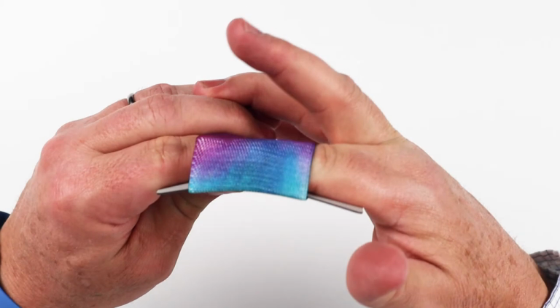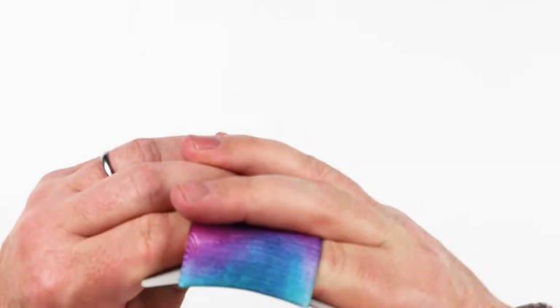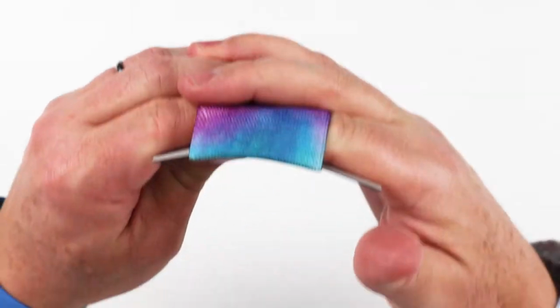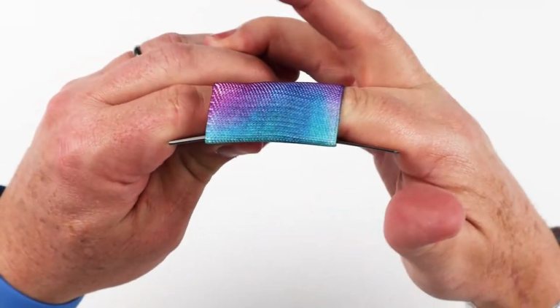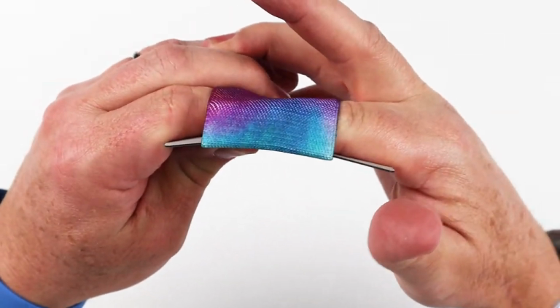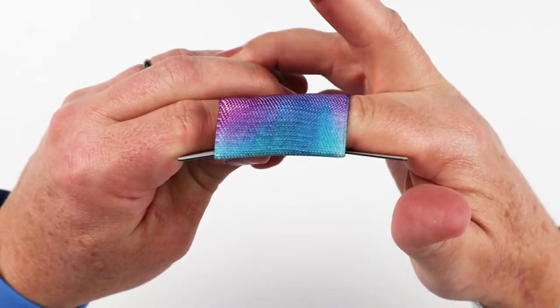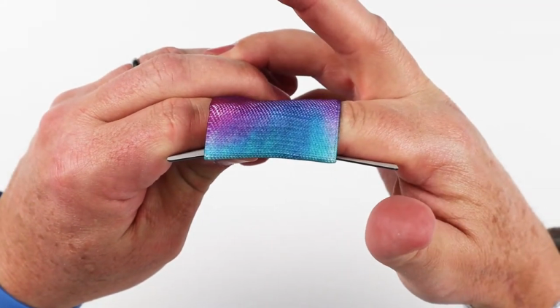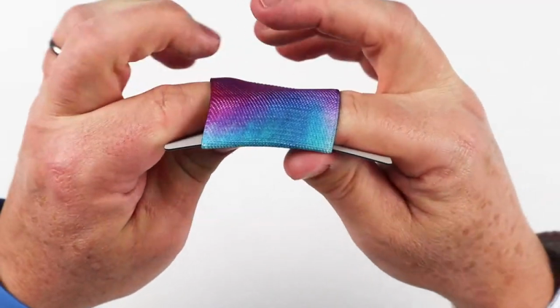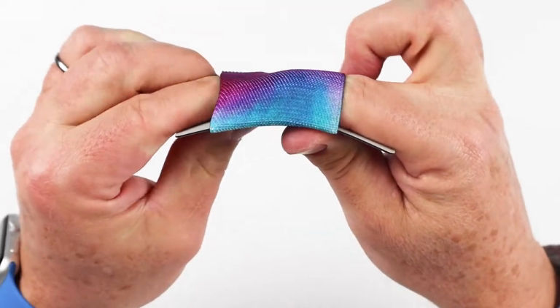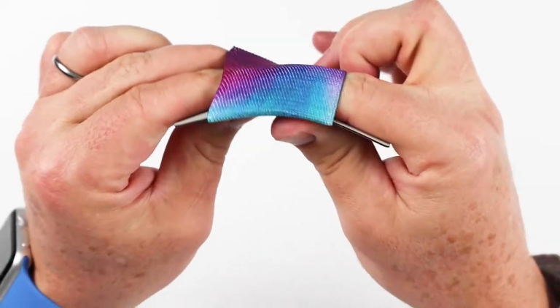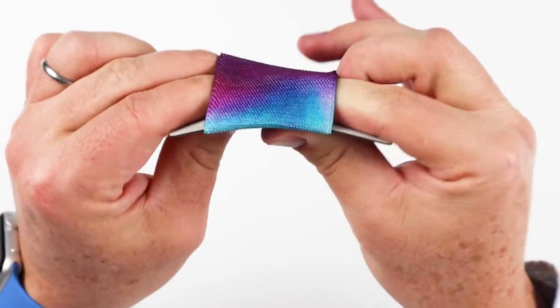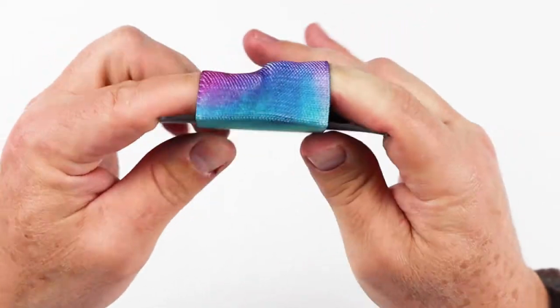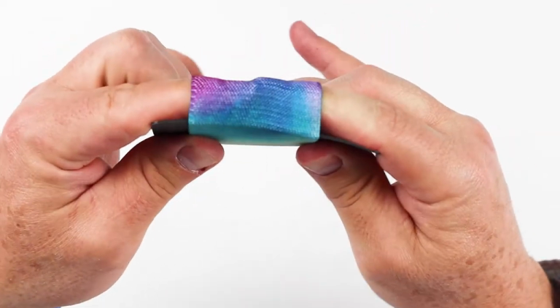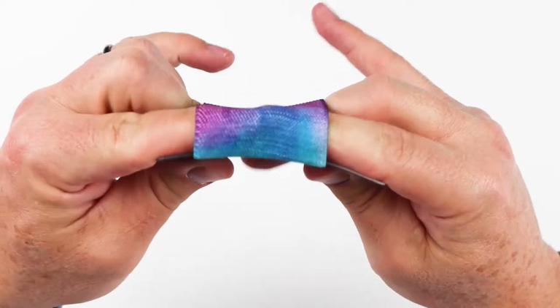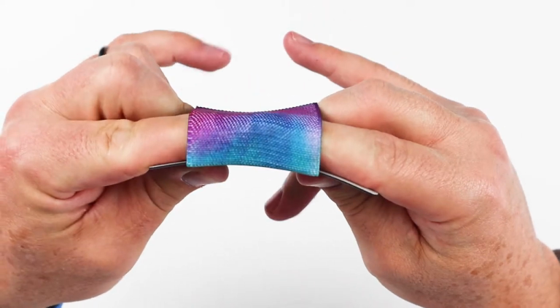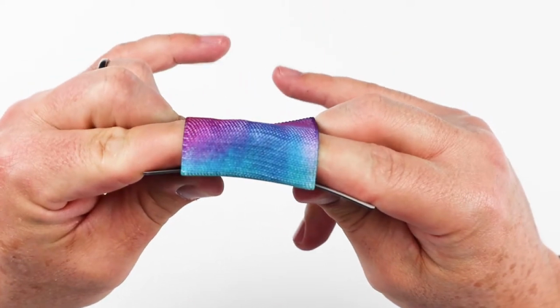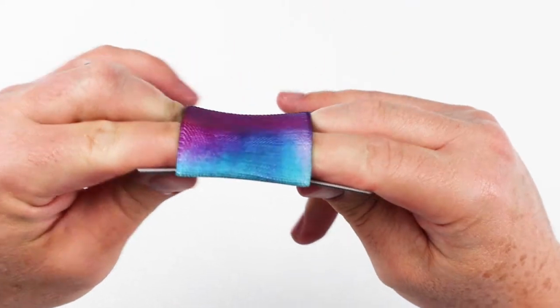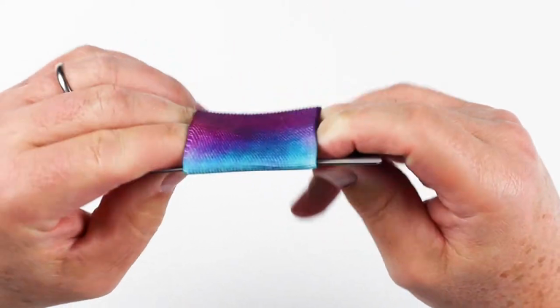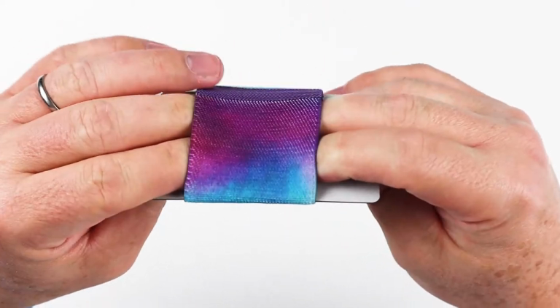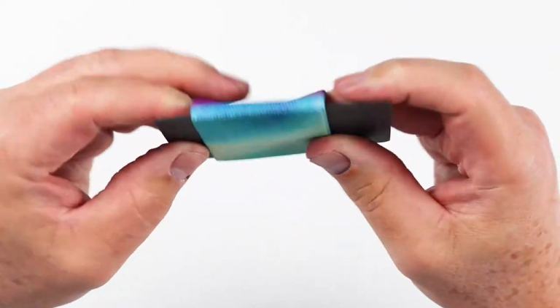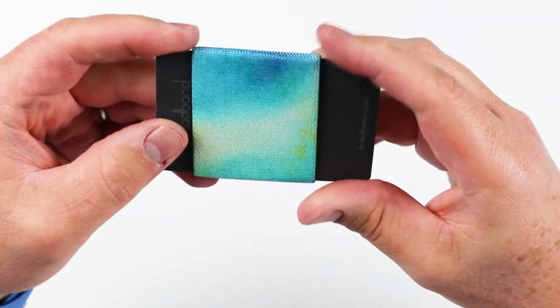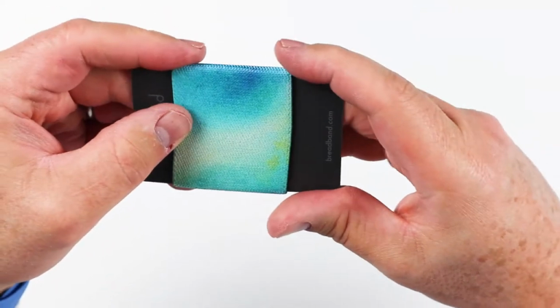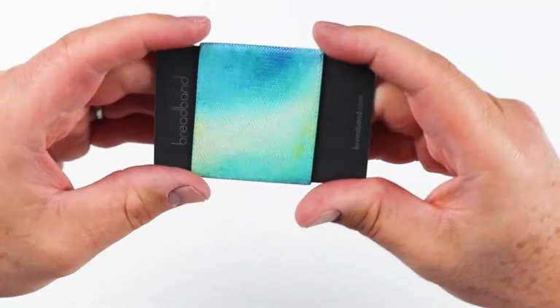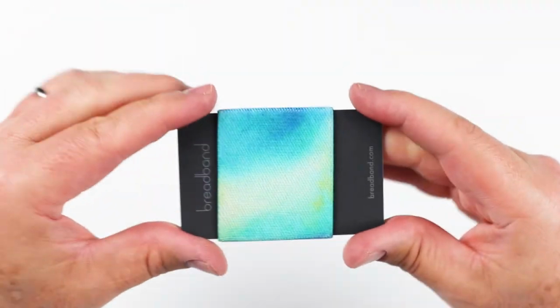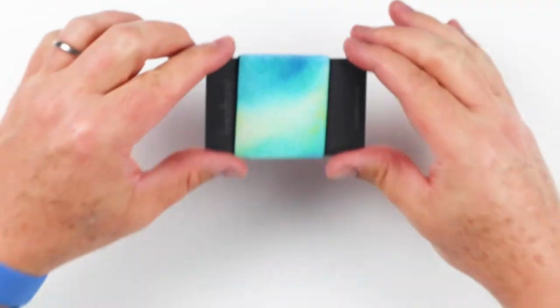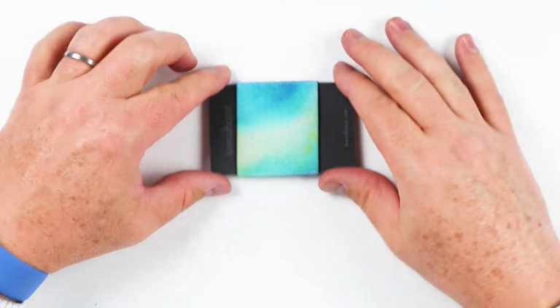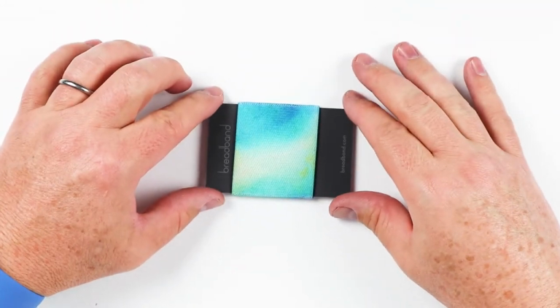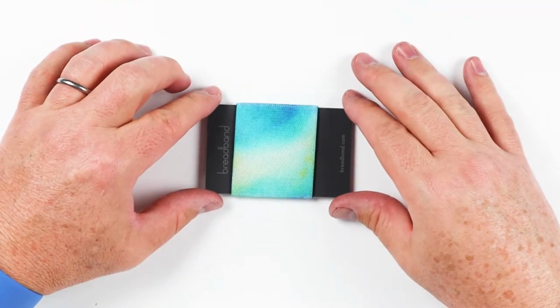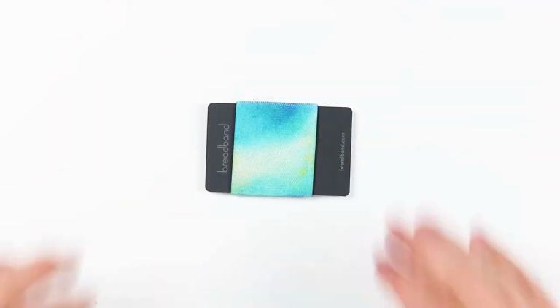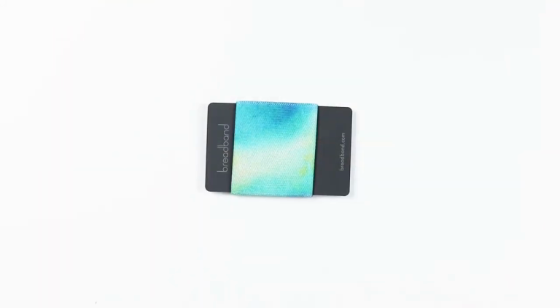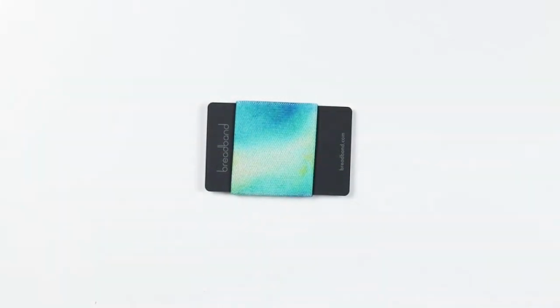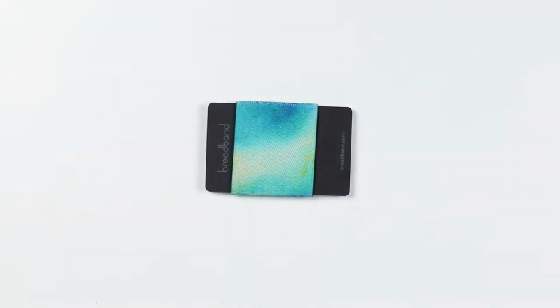Now the thing that's interesting about this, if we look at it closely — it's hard to demonstrate — but this is really strong, very, very strong, and the quality is really good on this. Basically, that is the features of the wallet.